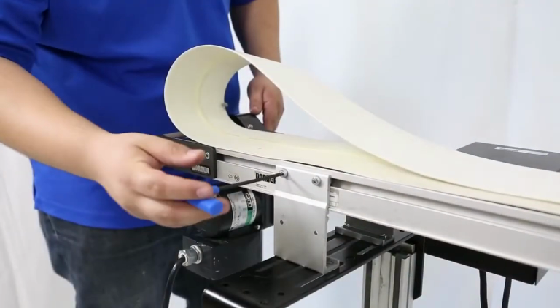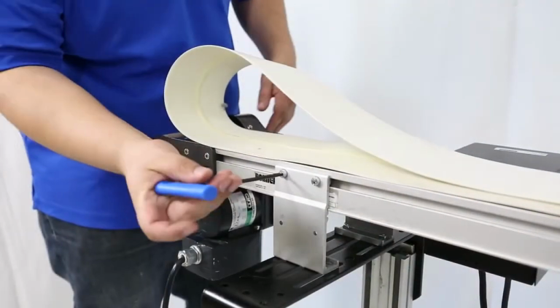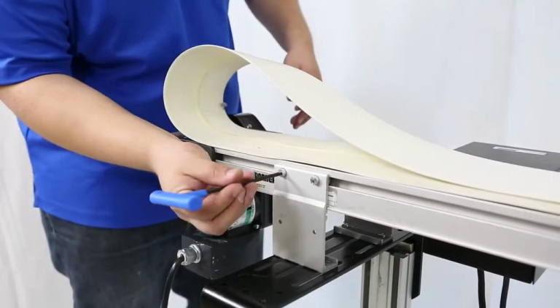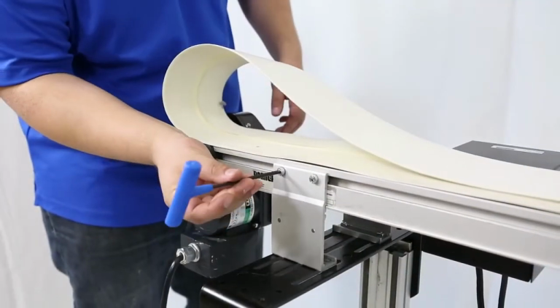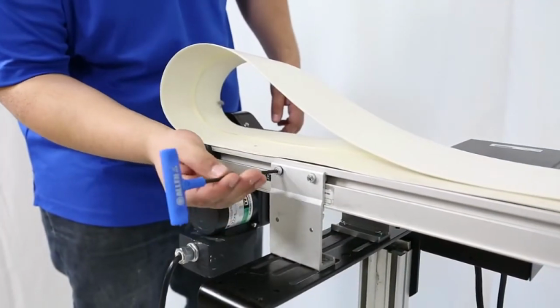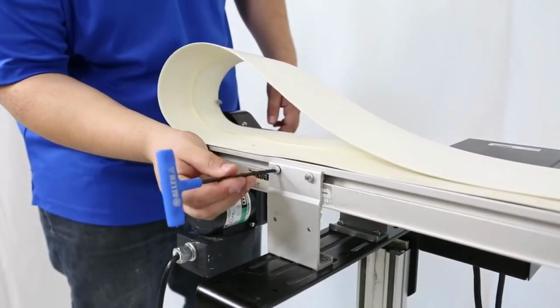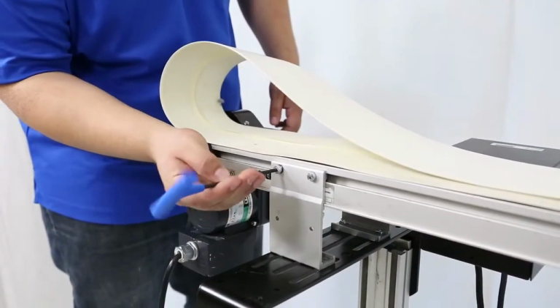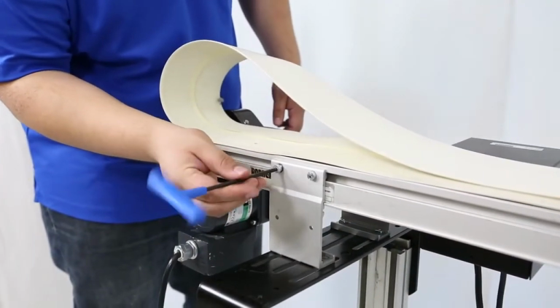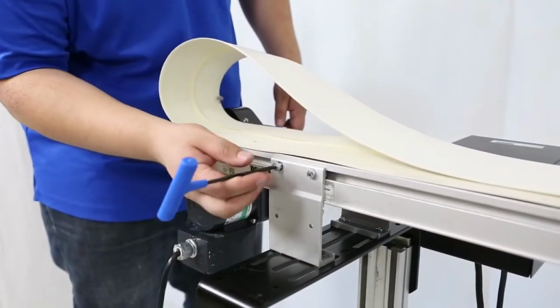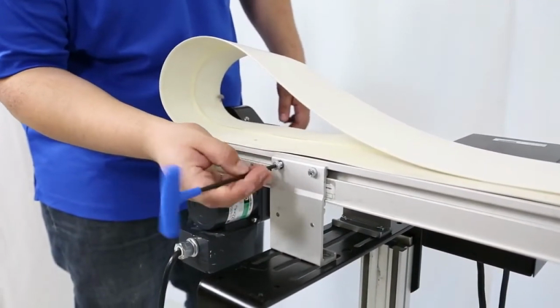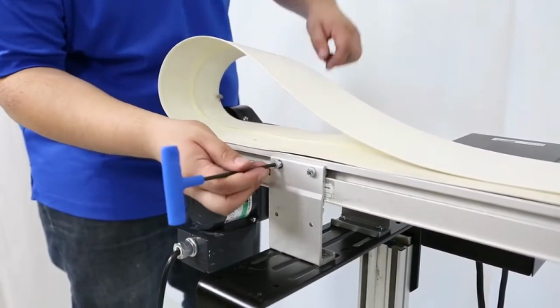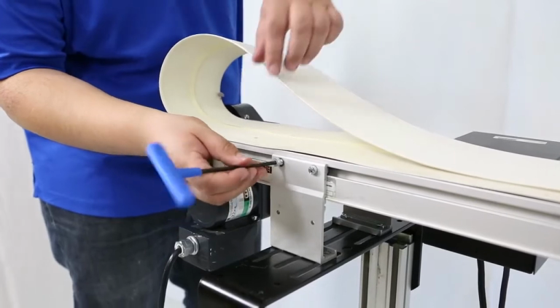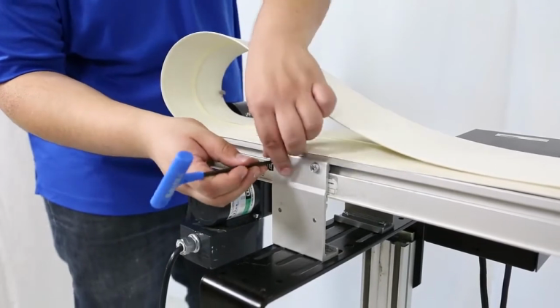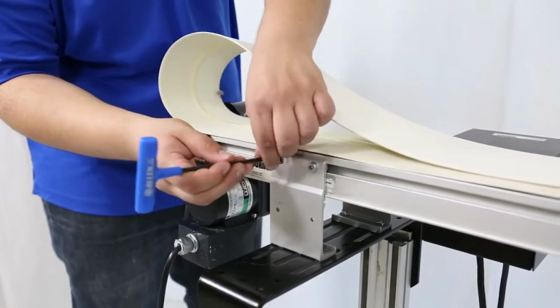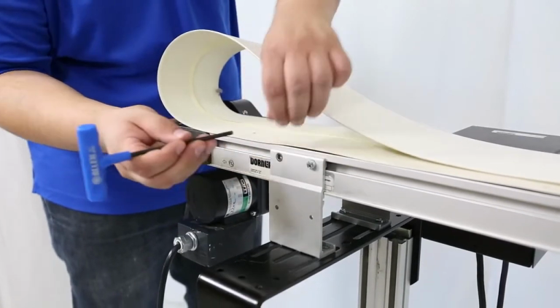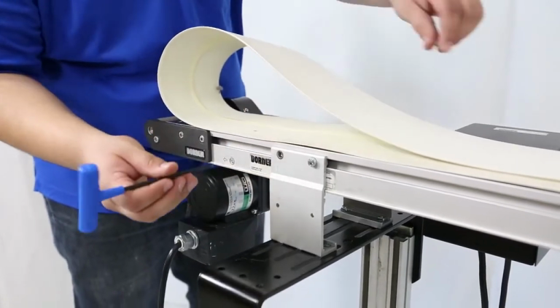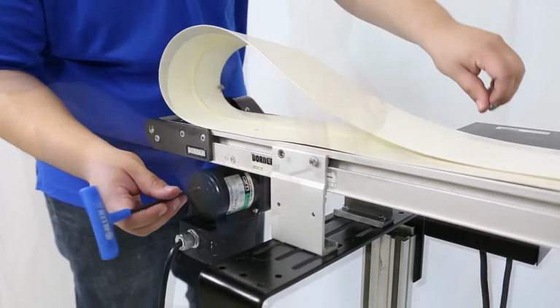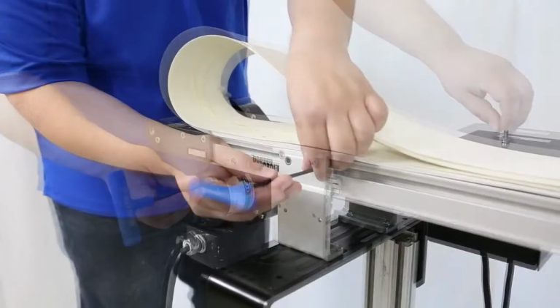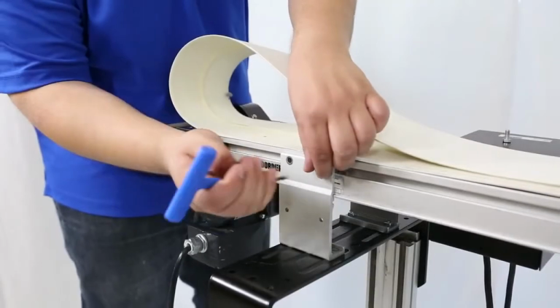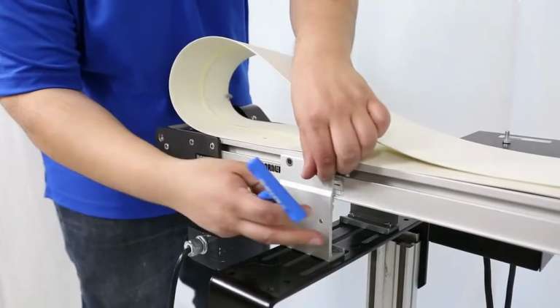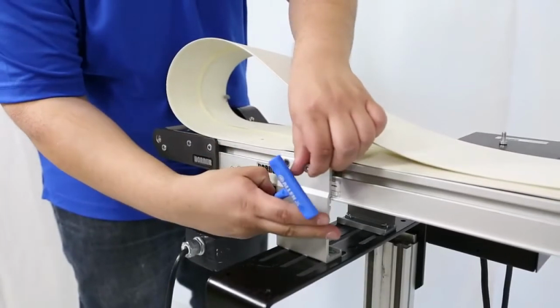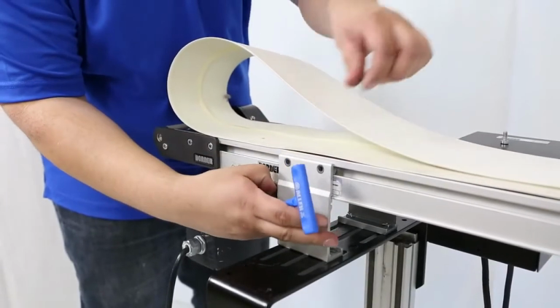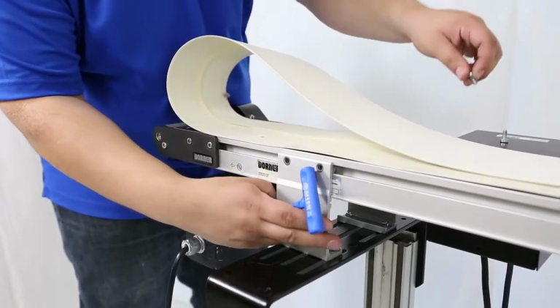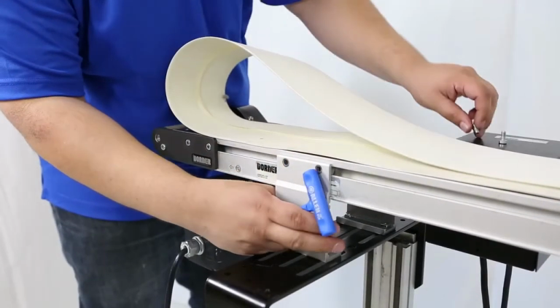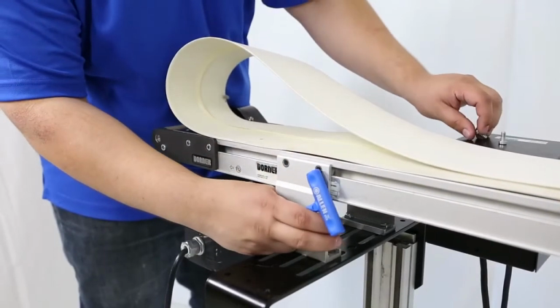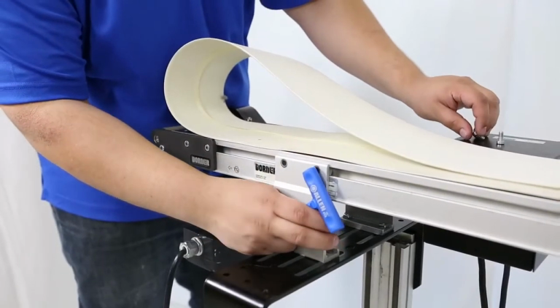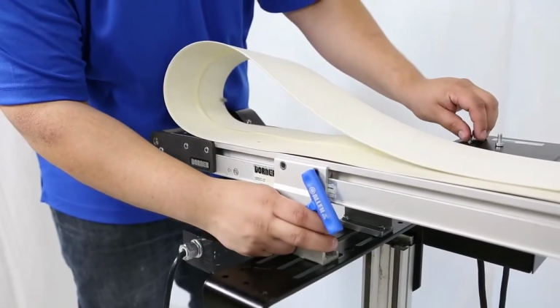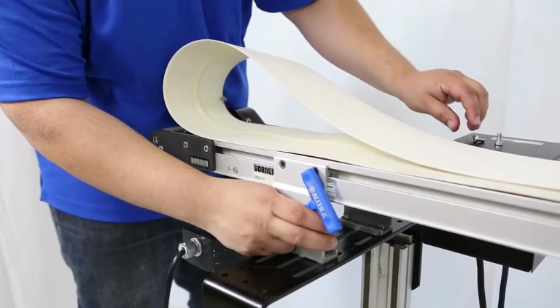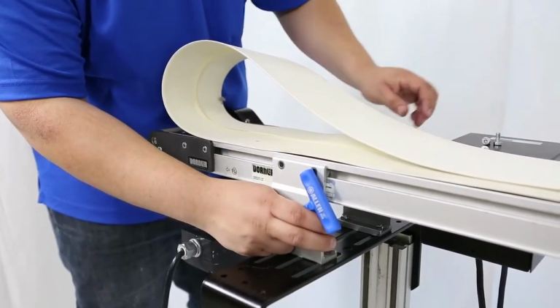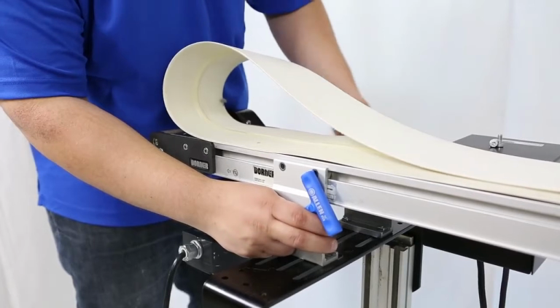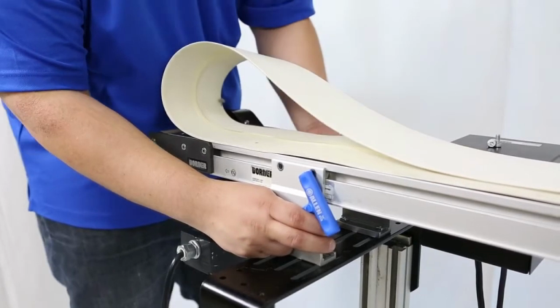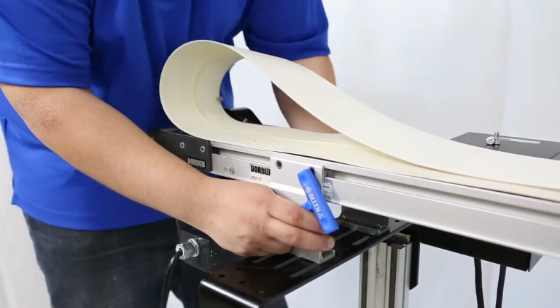Replace the belt by temporarily removing and reattaching the stand brackets. Repeat the process at each stand location until the belt is on the conveyor.